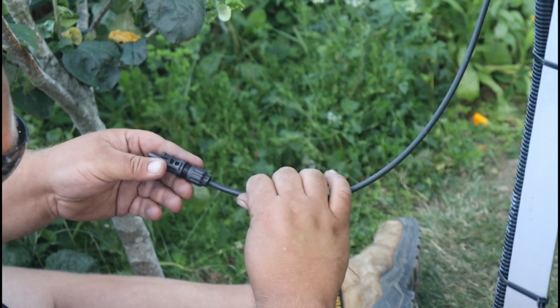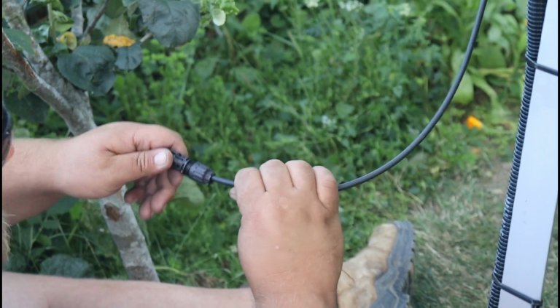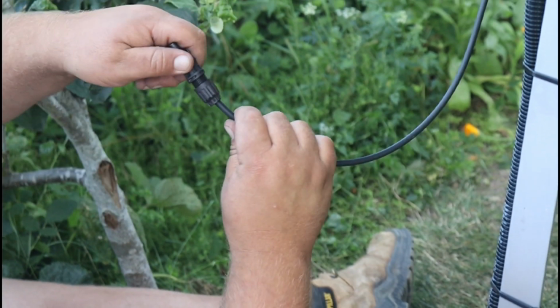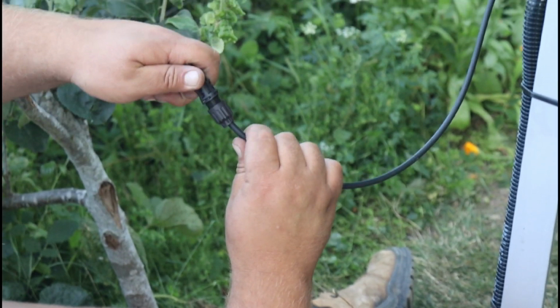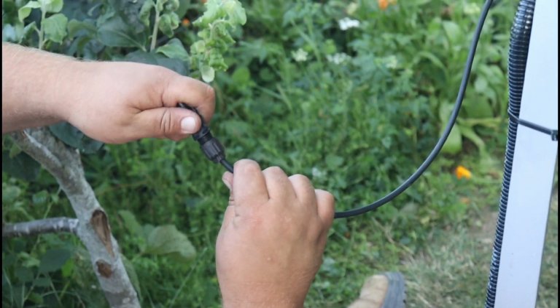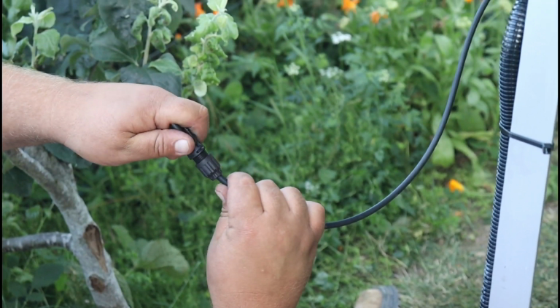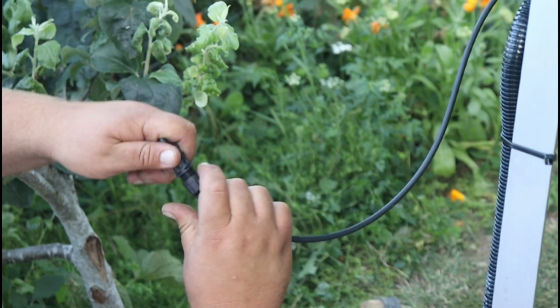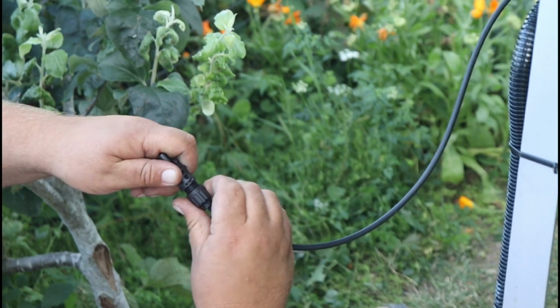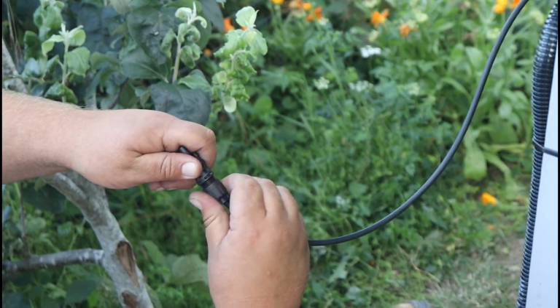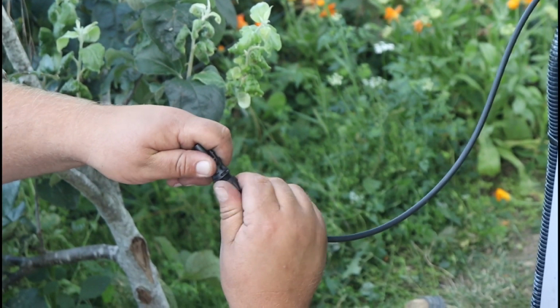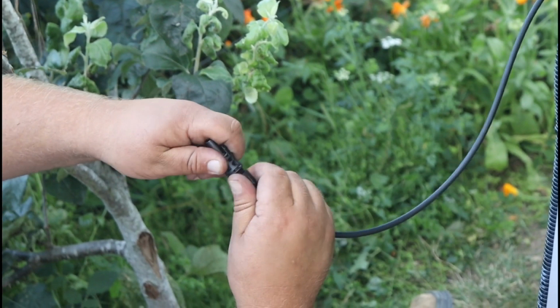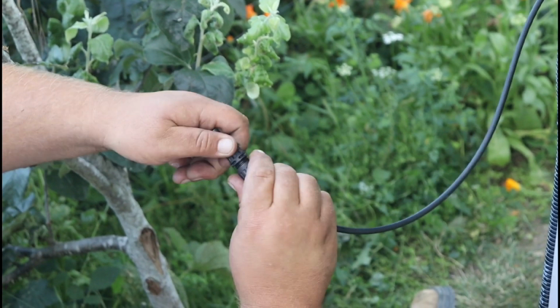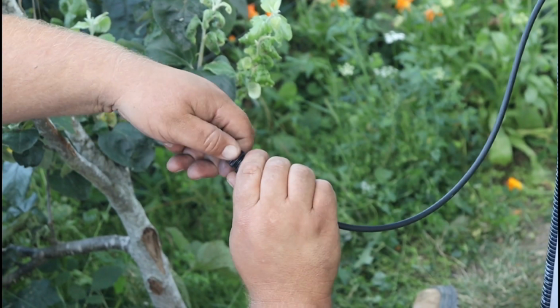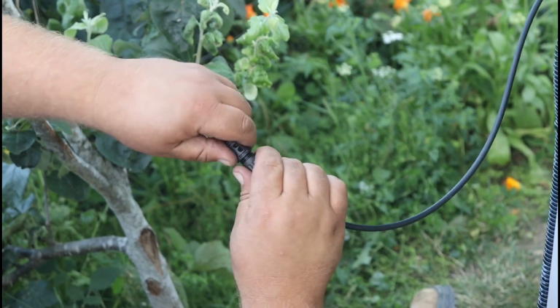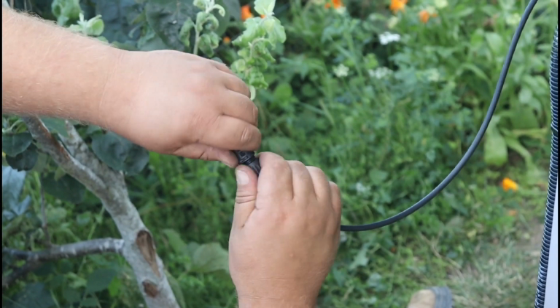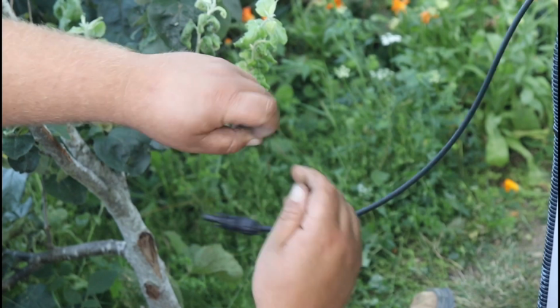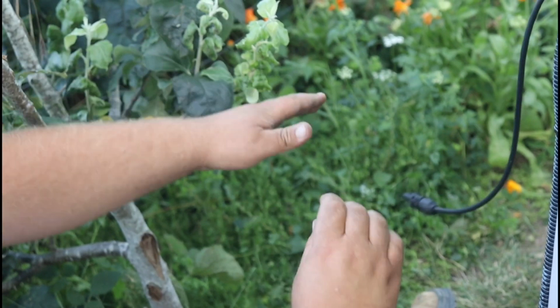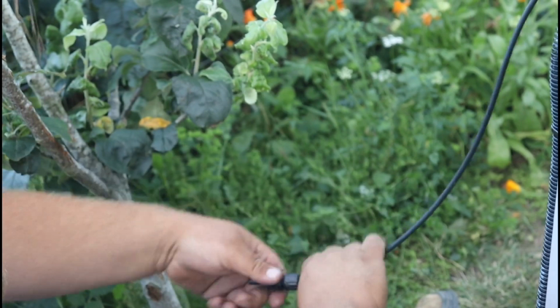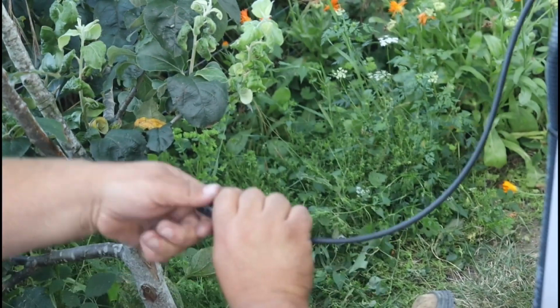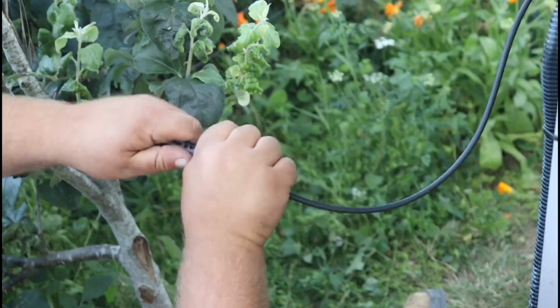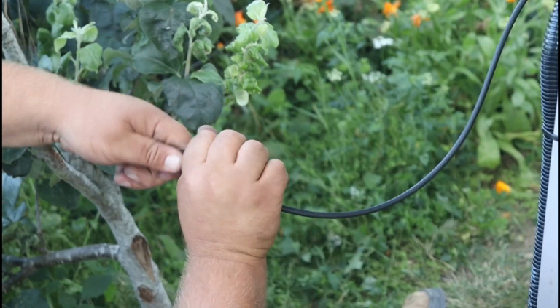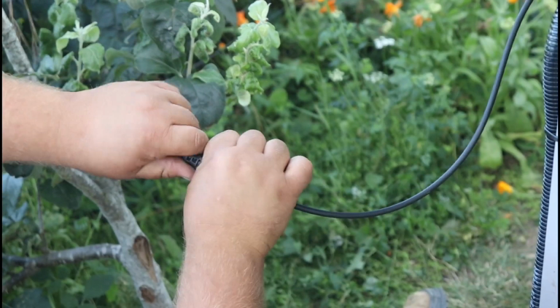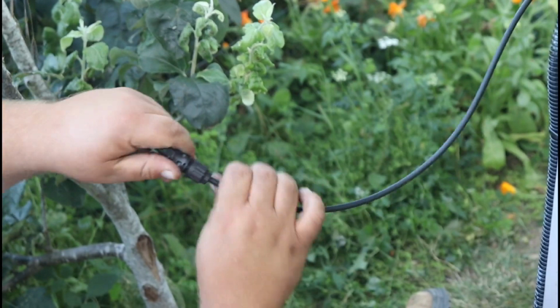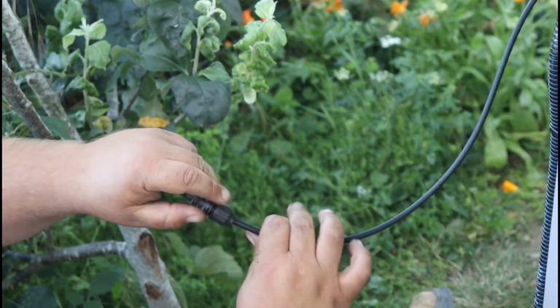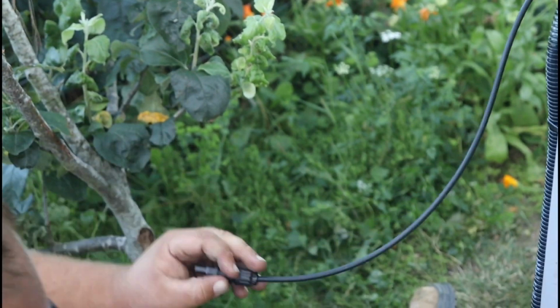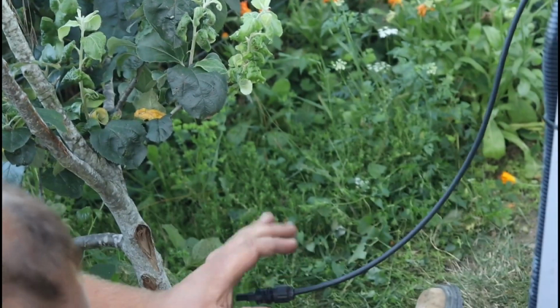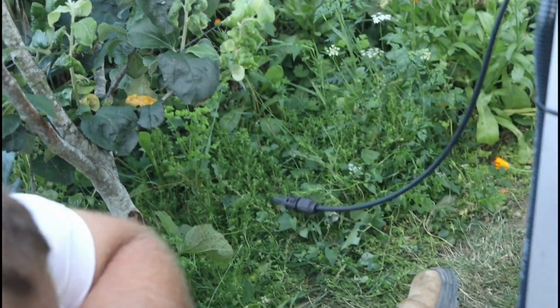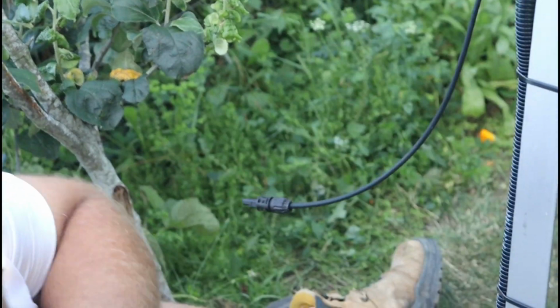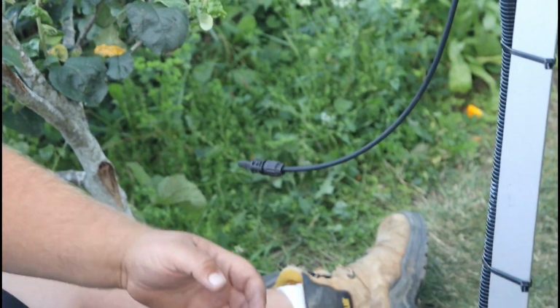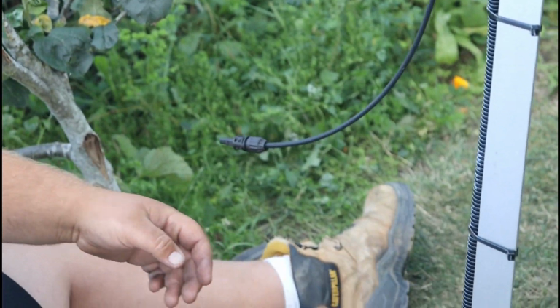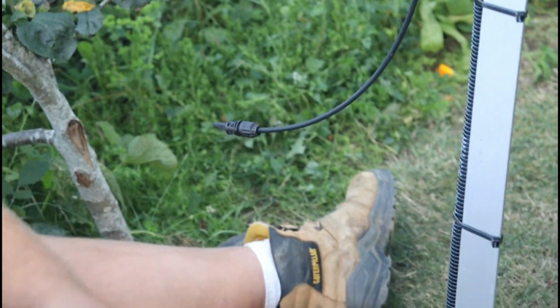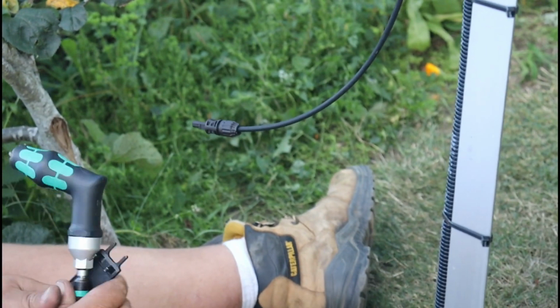Push it in until it clicks — it's like a TV aerial connection, isn't it? Yeah, similar. It's just sort of nice, he says, belittling this very complicated process.